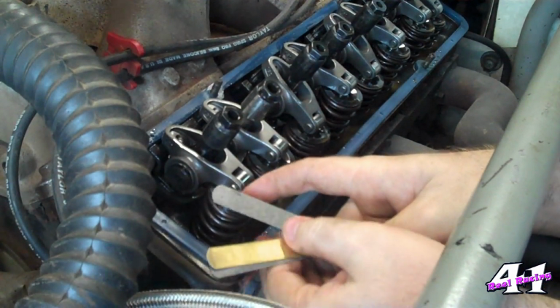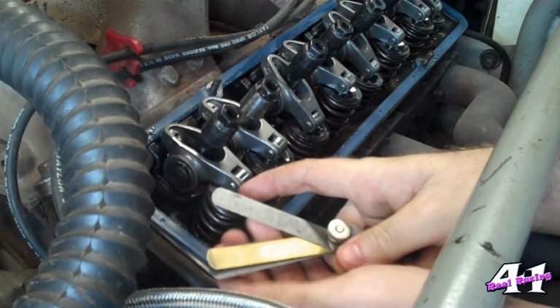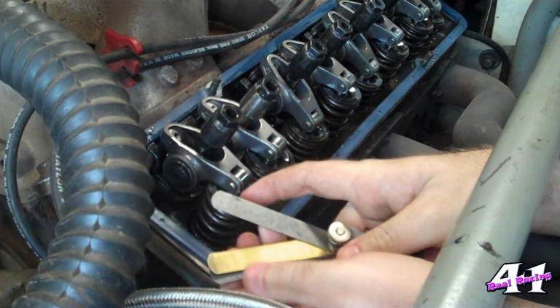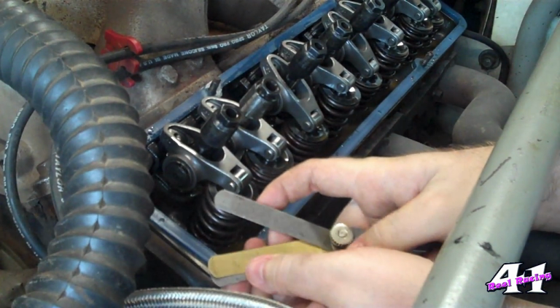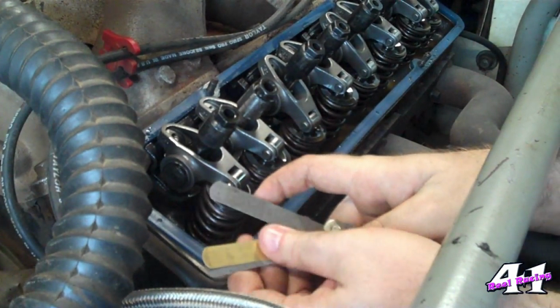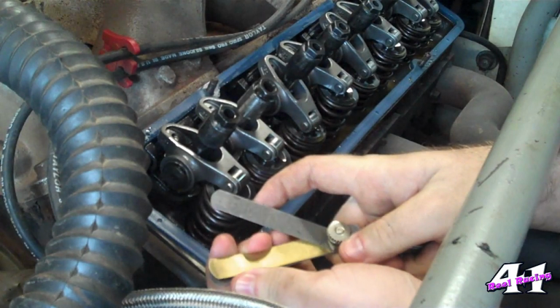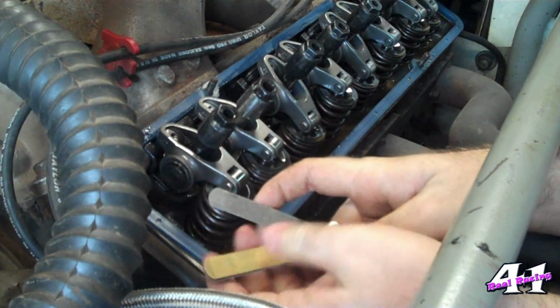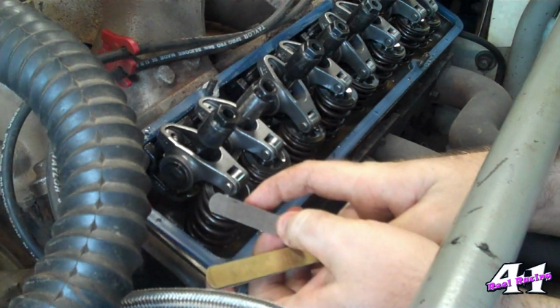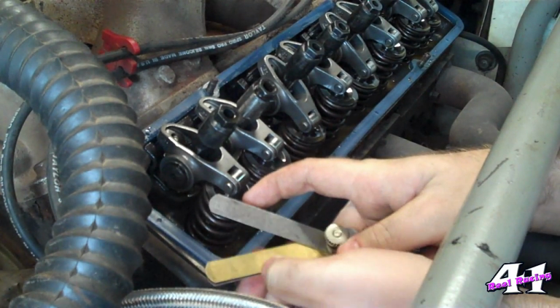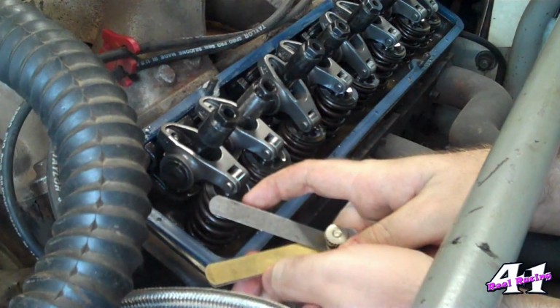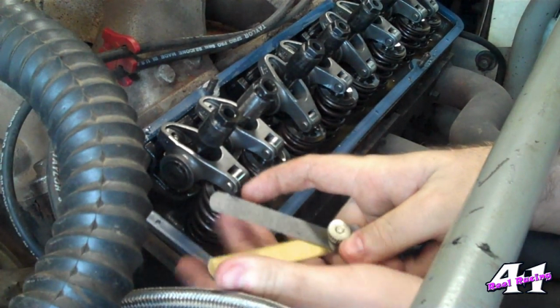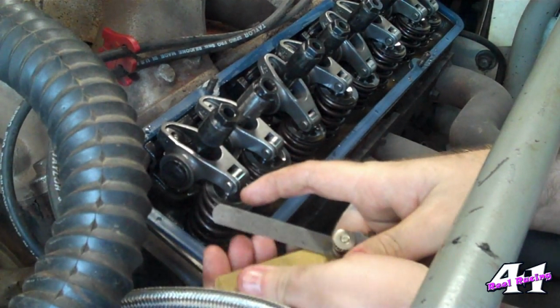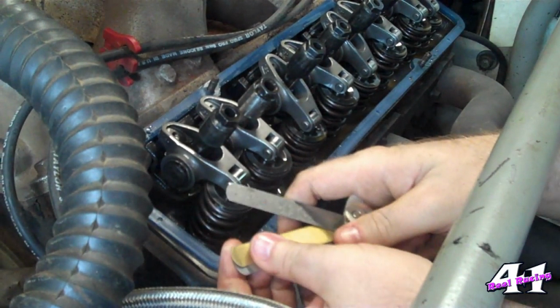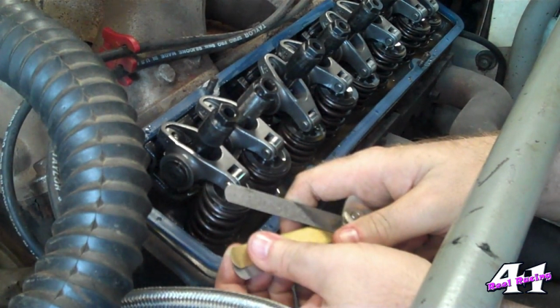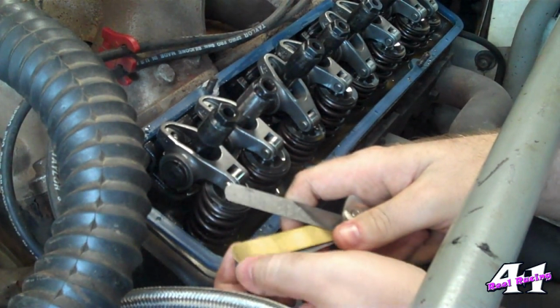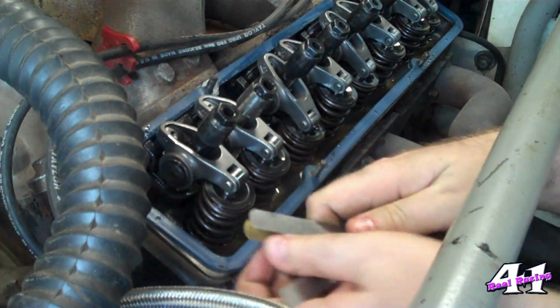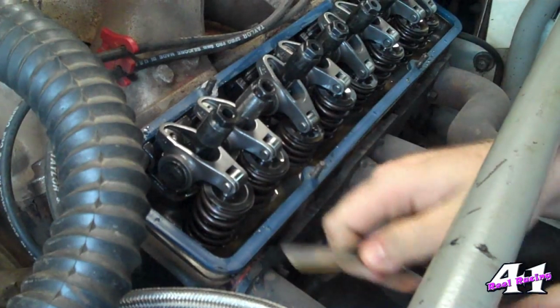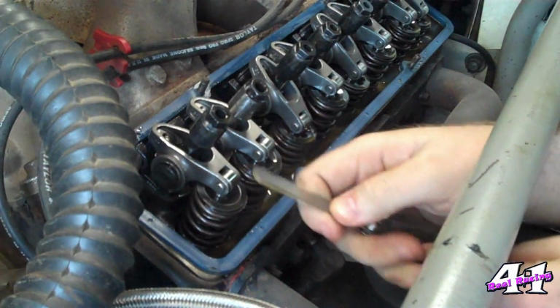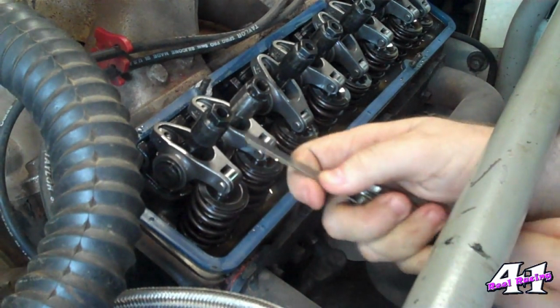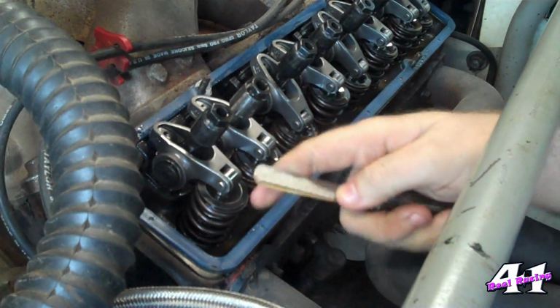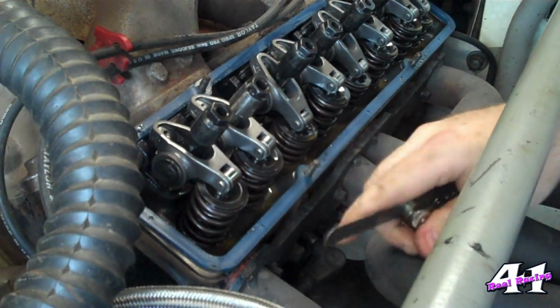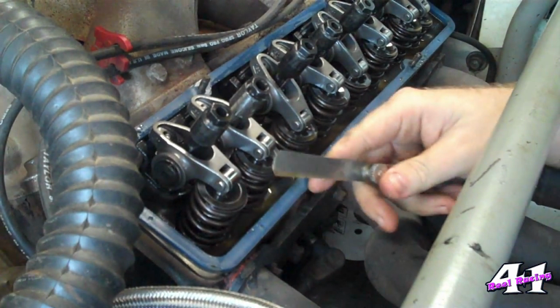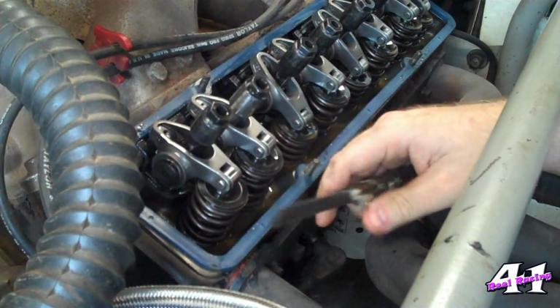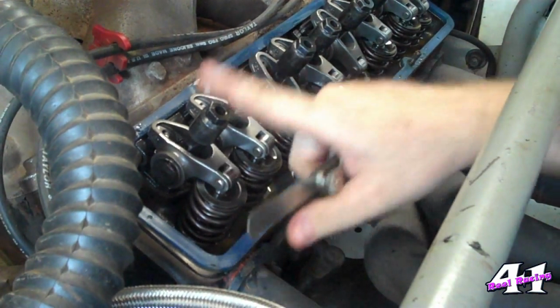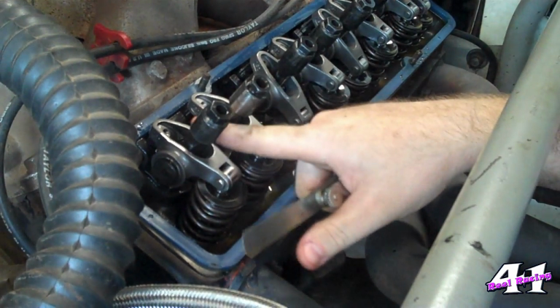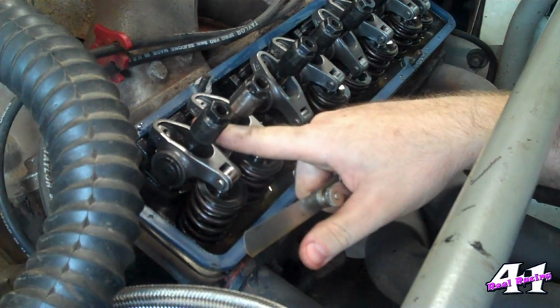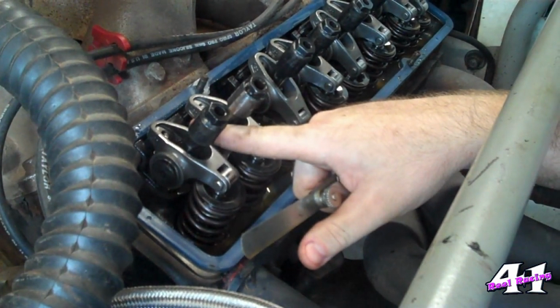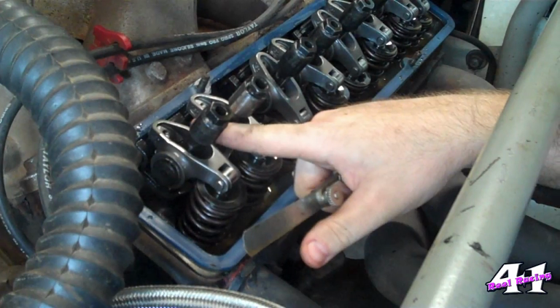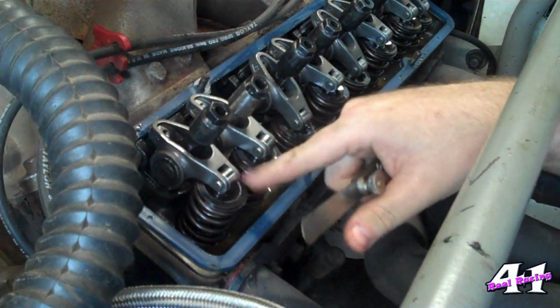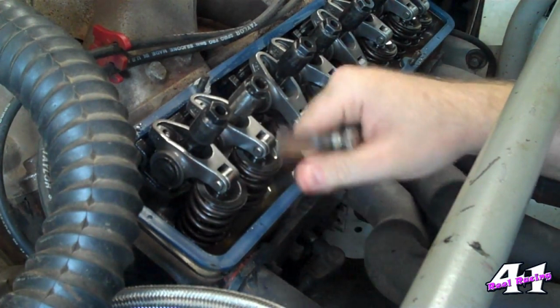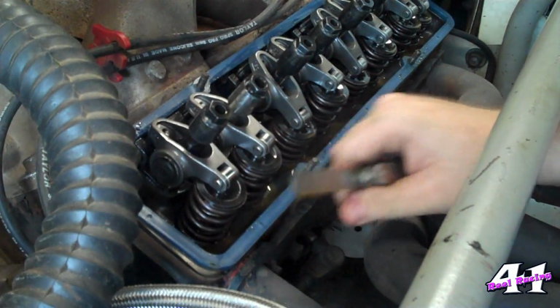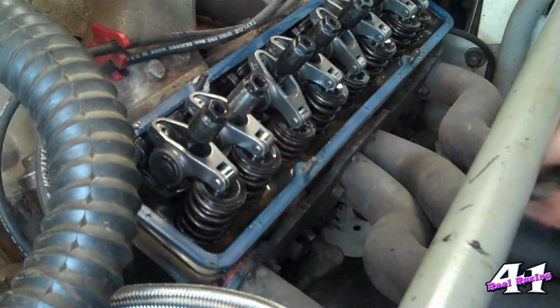My feeler gauges didn't go that big, so what I'm going to do is double up. I've got an 18 thousandths and a 10 thousandths — put them together and I get 28 thousandths. My cam card says I need to set the number one cylinder intake when the motor's at top dead center.